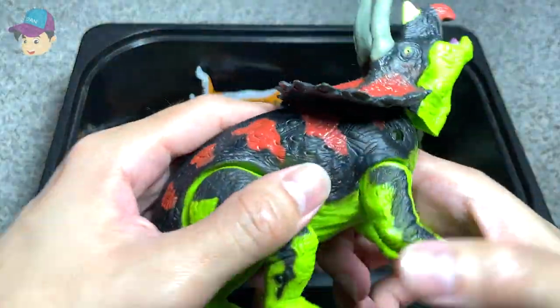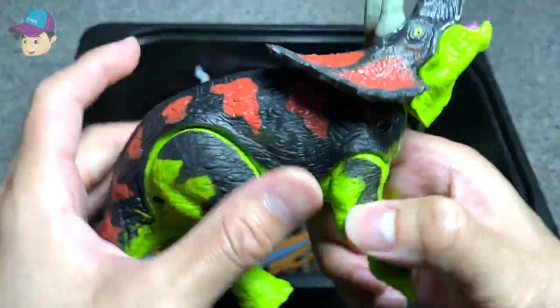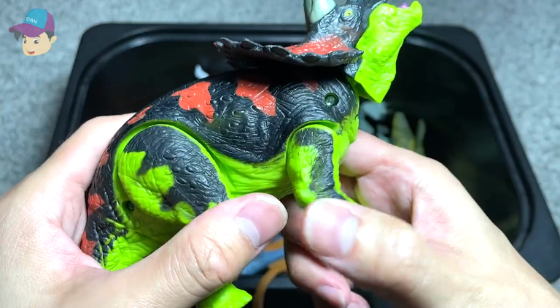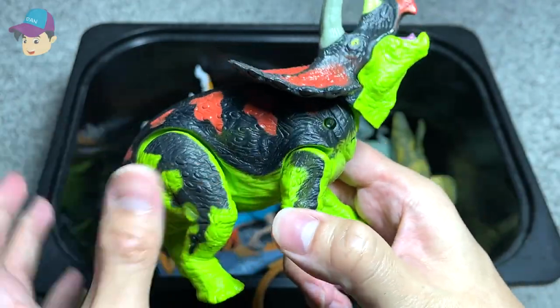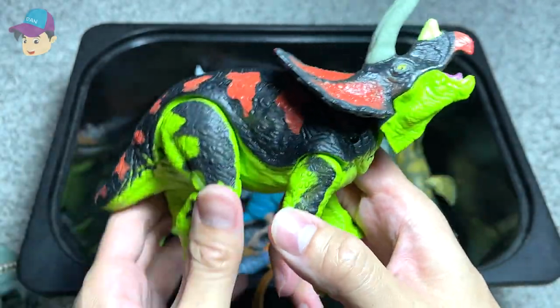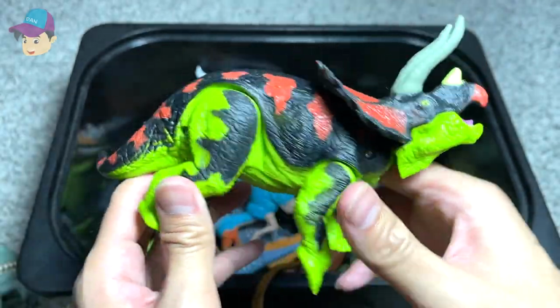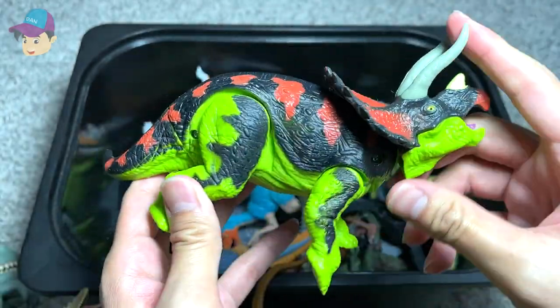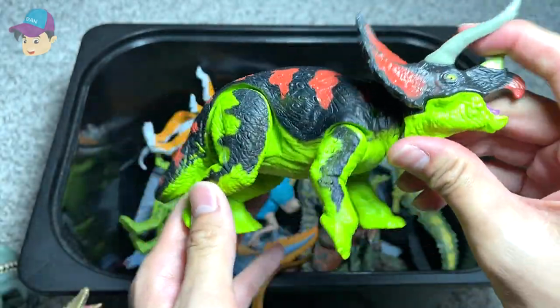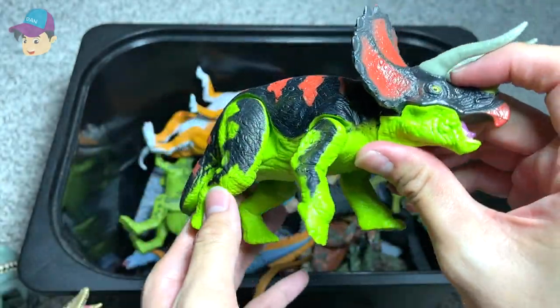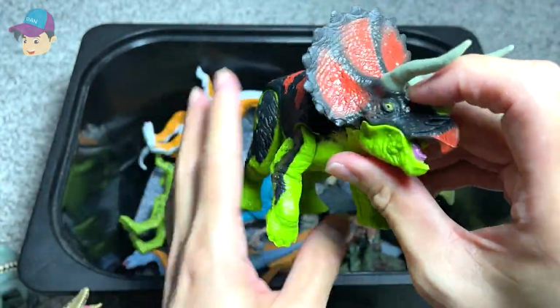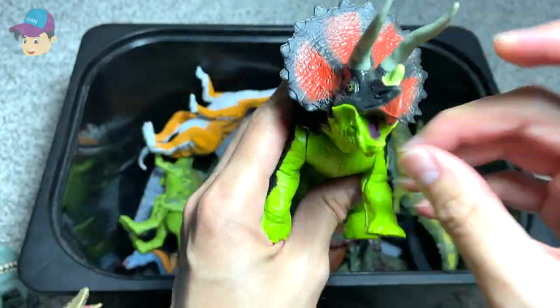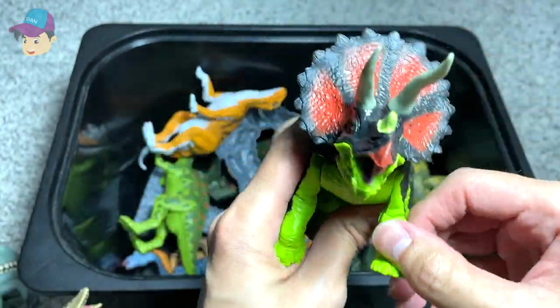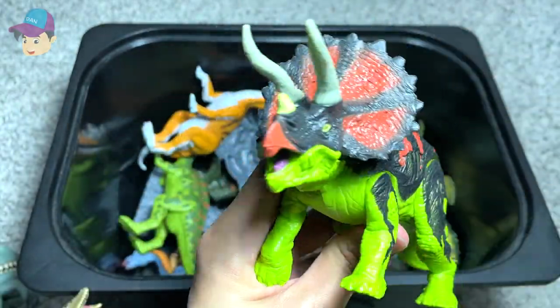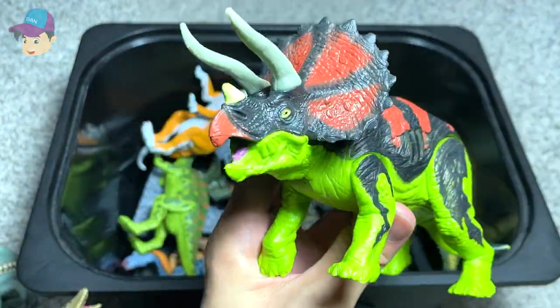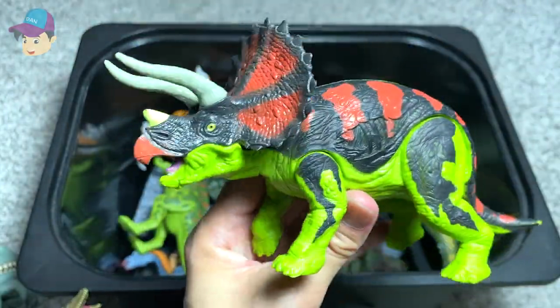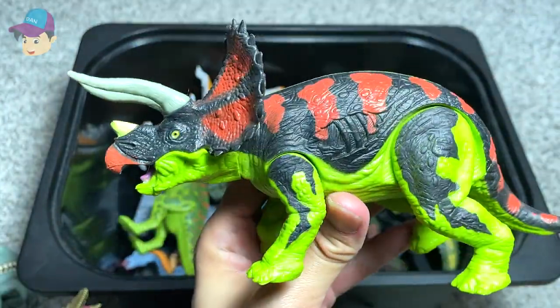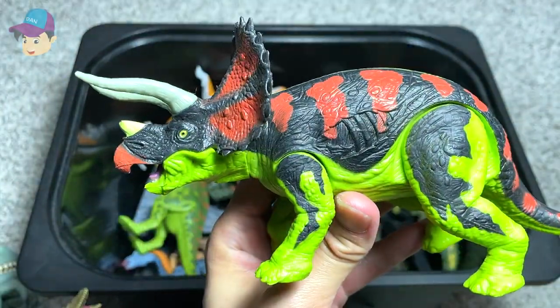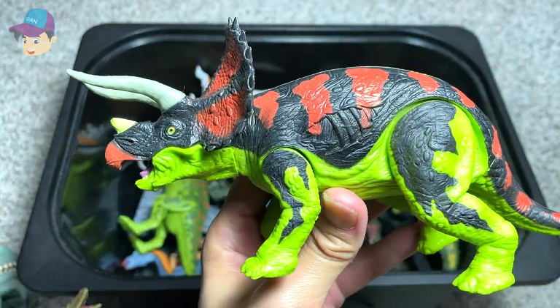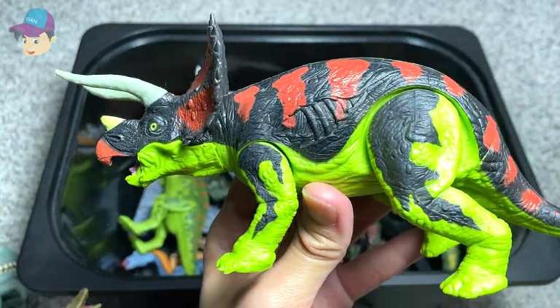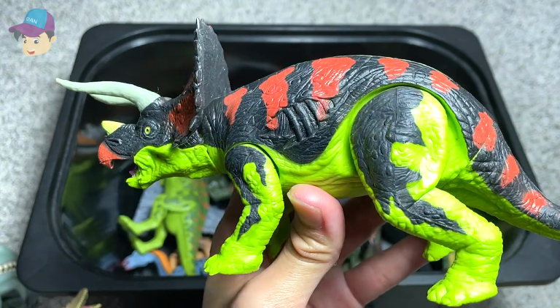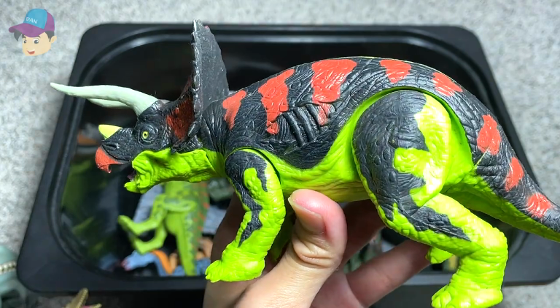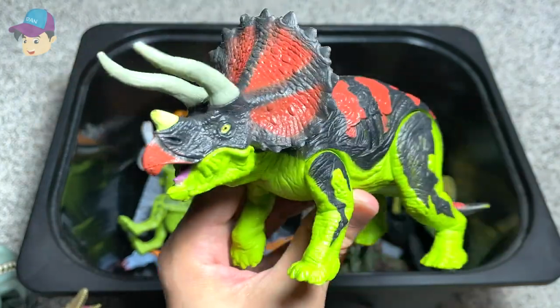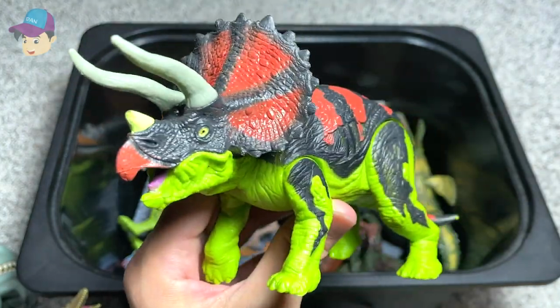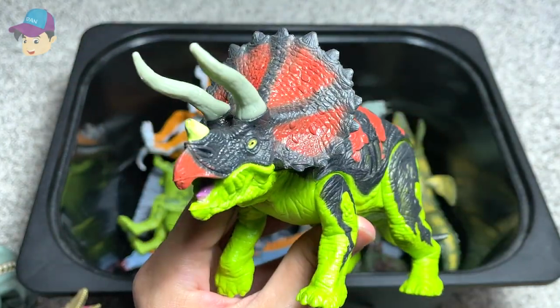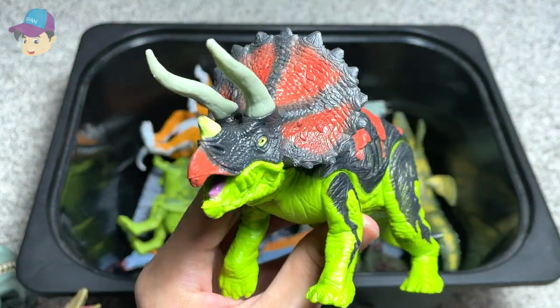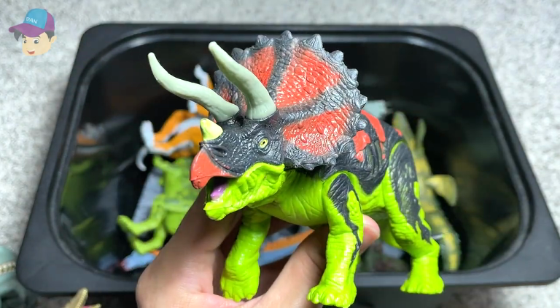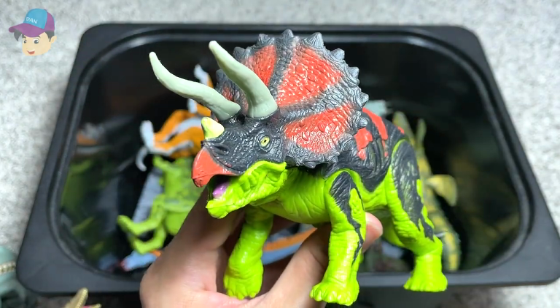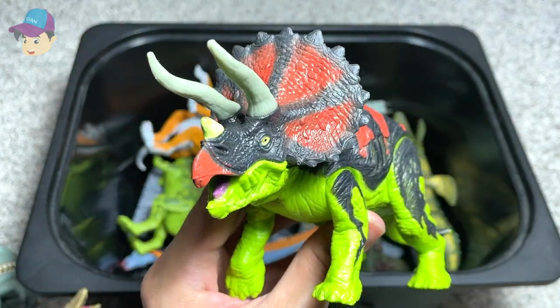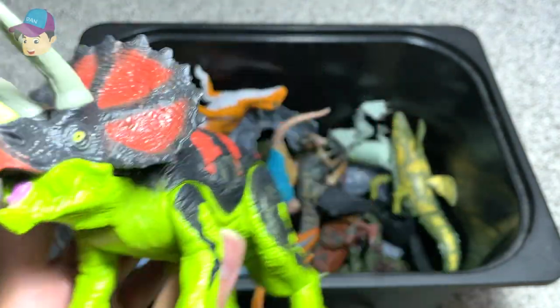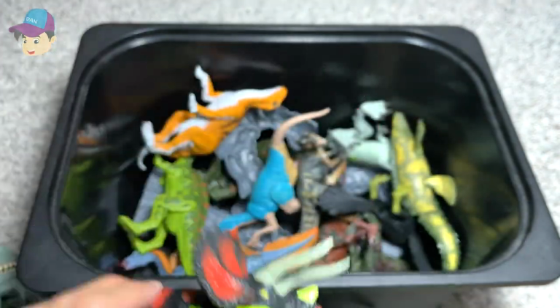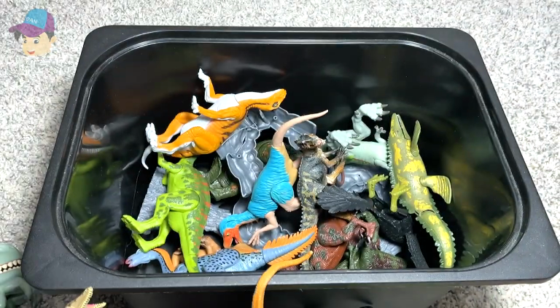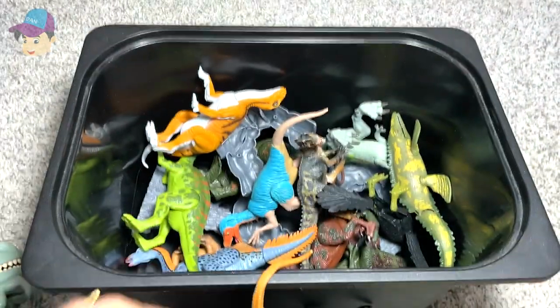Triceratops! You guys should be extremely familiar with this species — it is very well known, which is known as the Three-Horn Face.